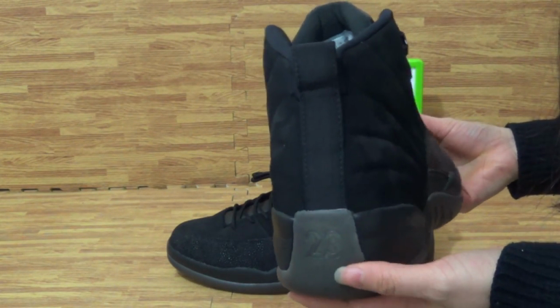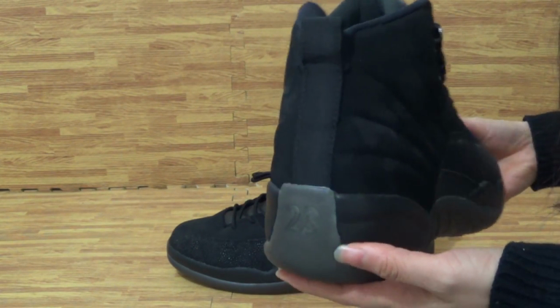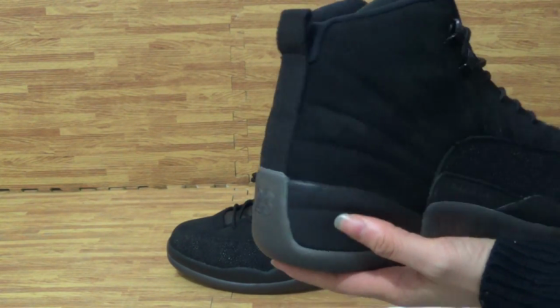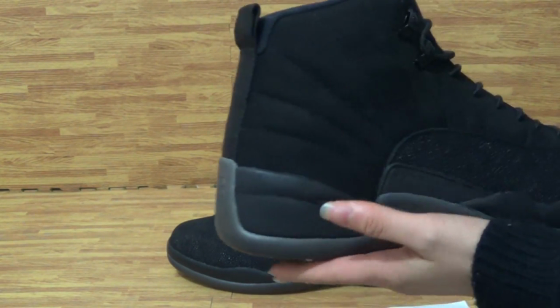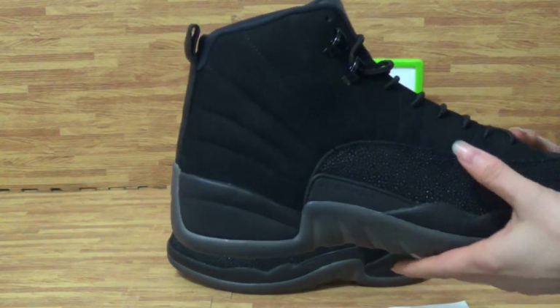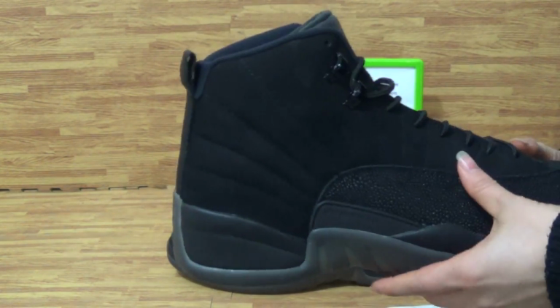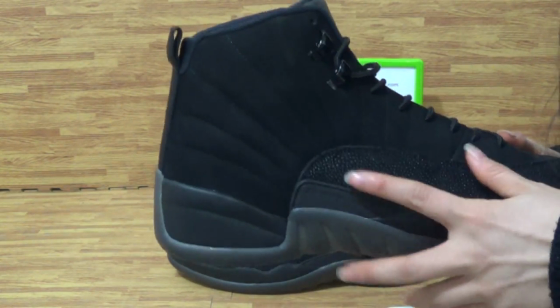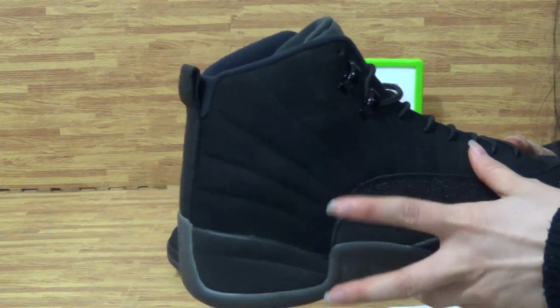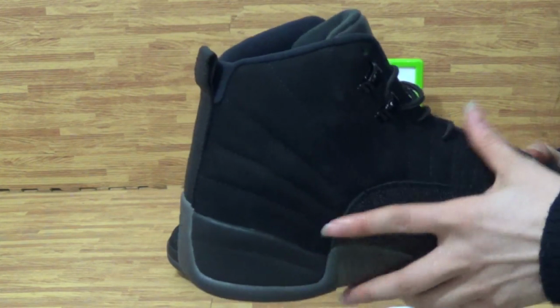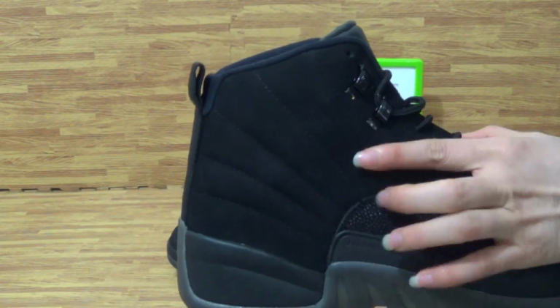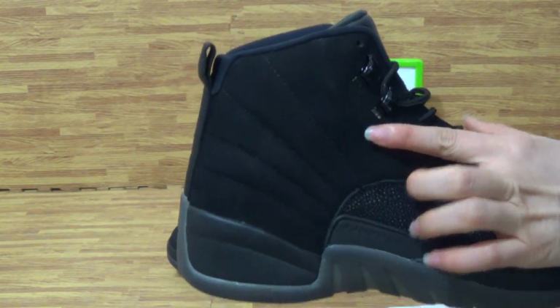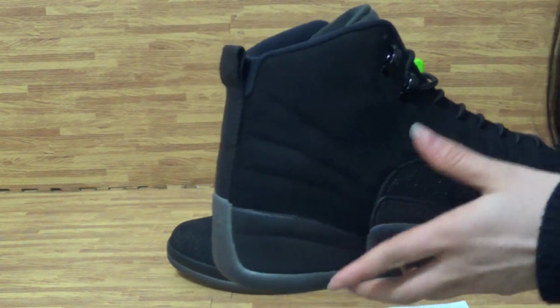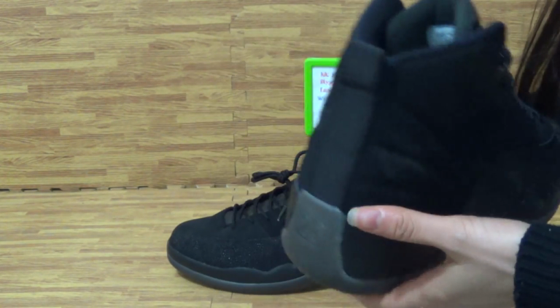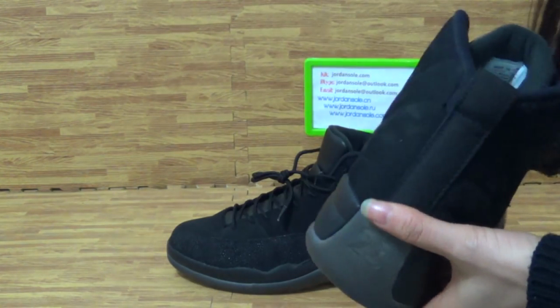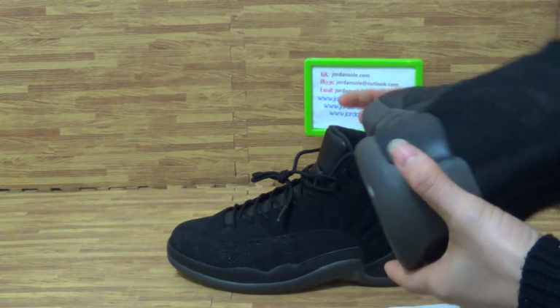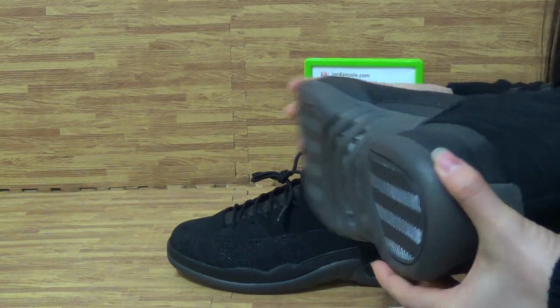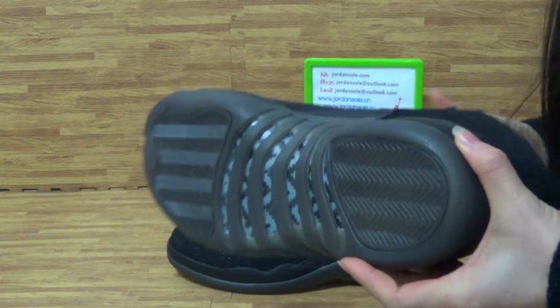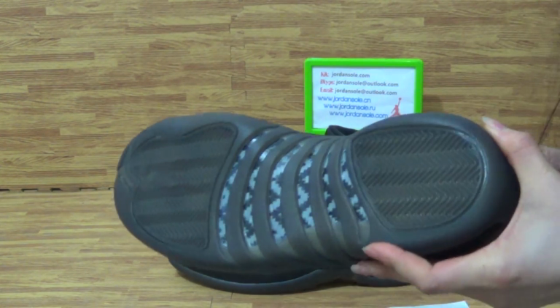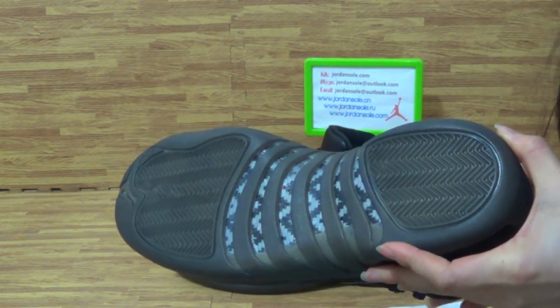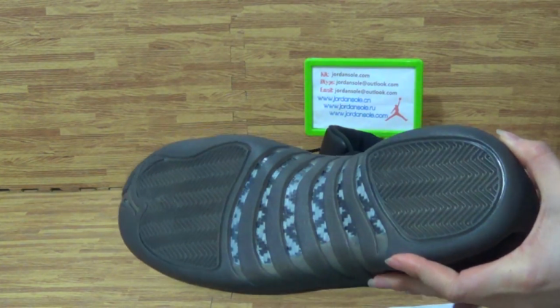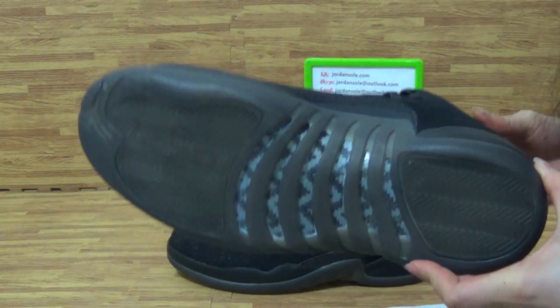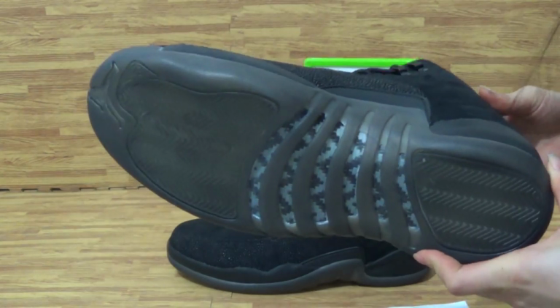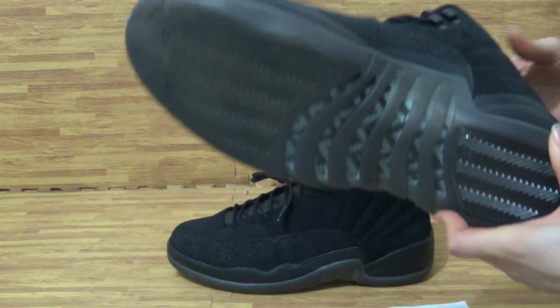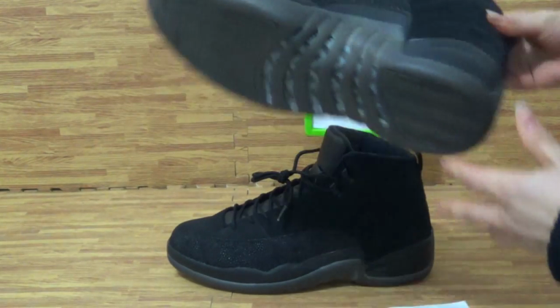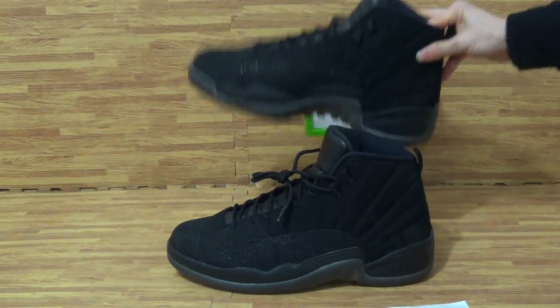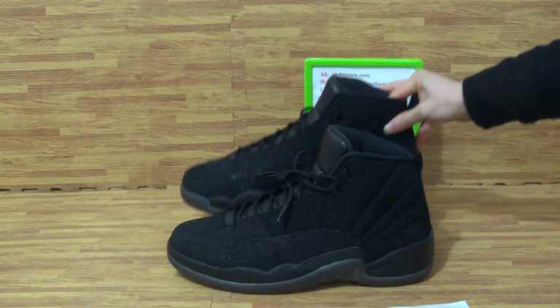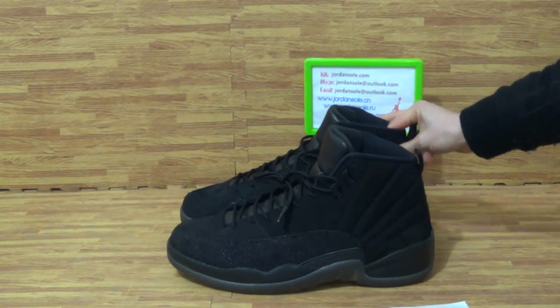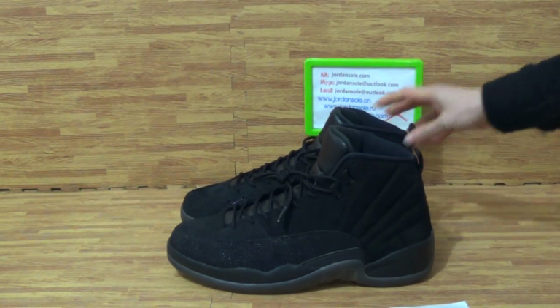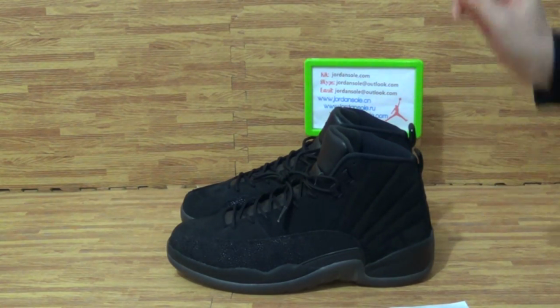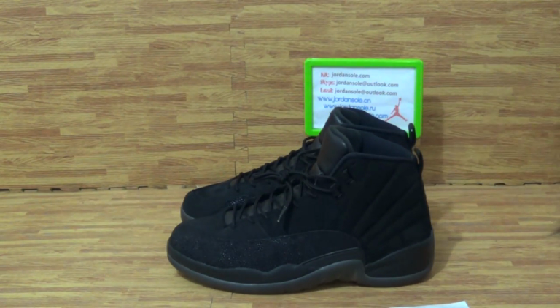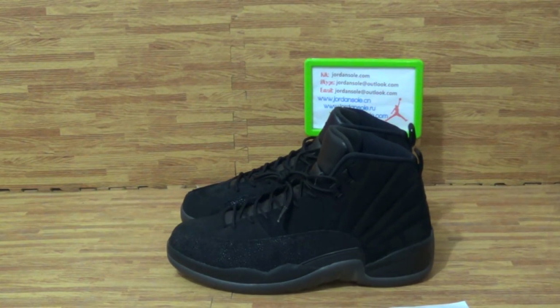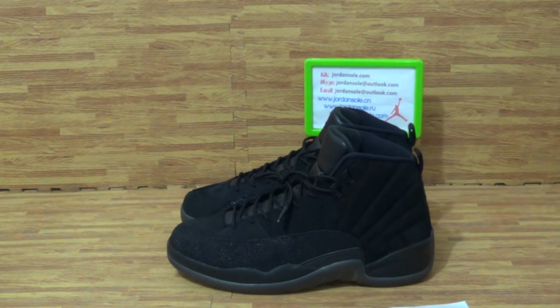Black OBO and white OBO are all in stock now. Give you like those two pairs of shoes. Welcome to my website, JordanSolo.com. Goodbye.